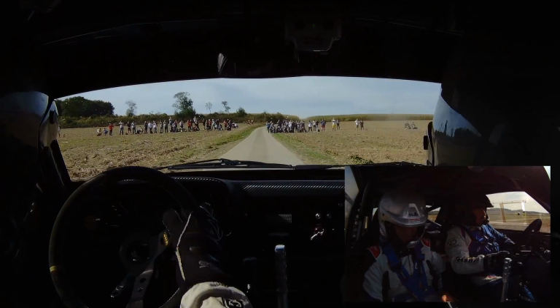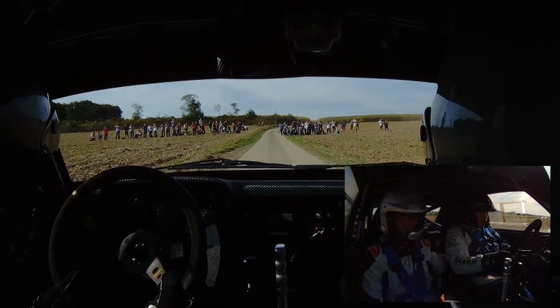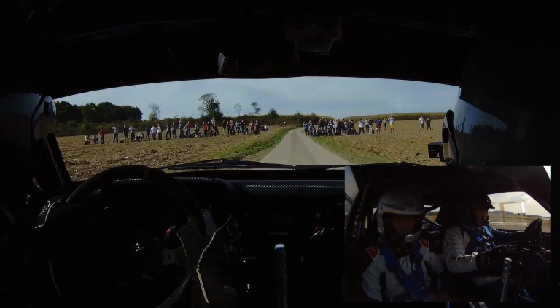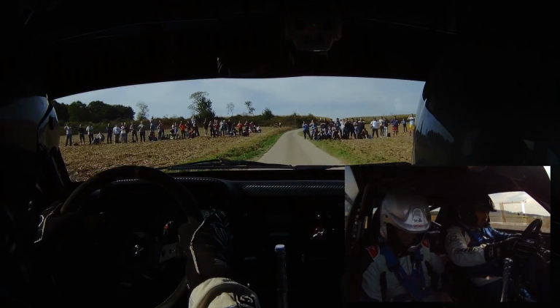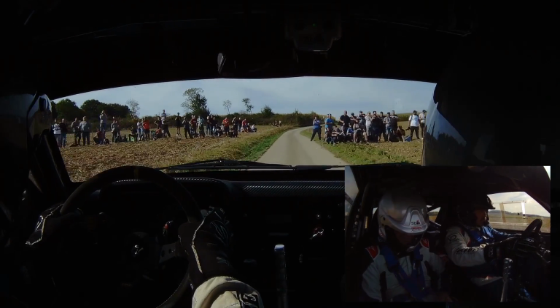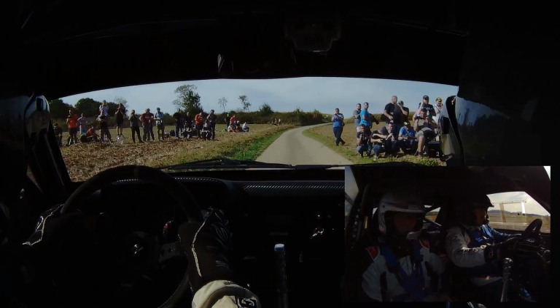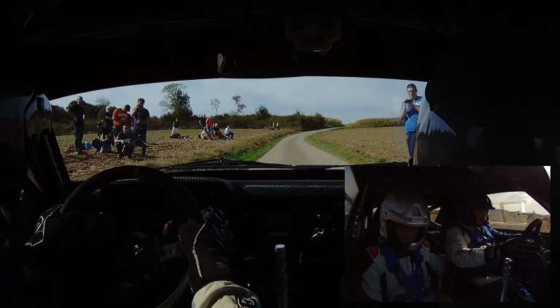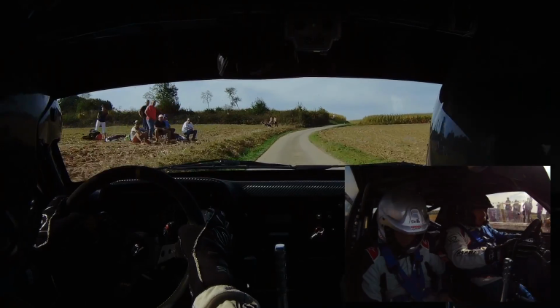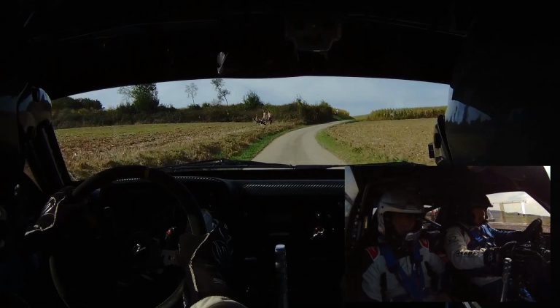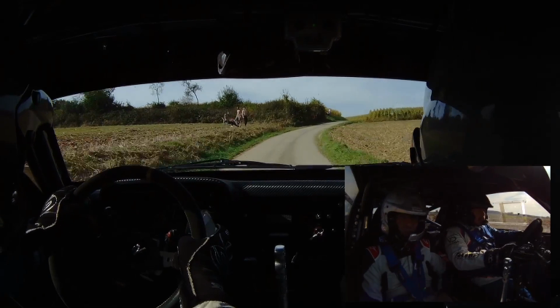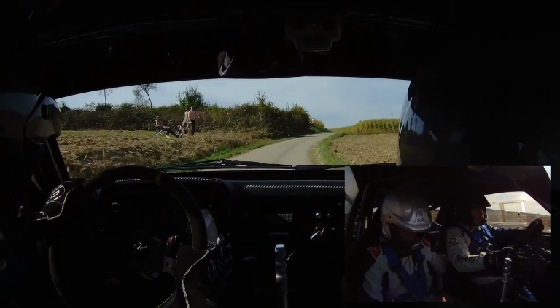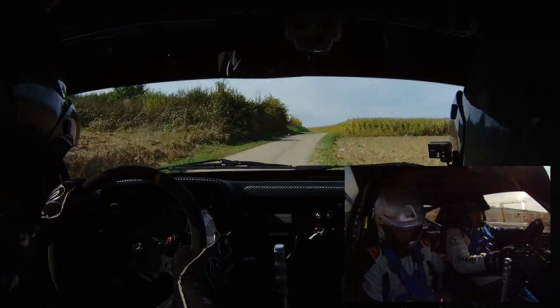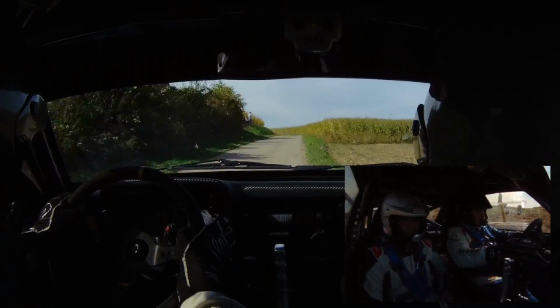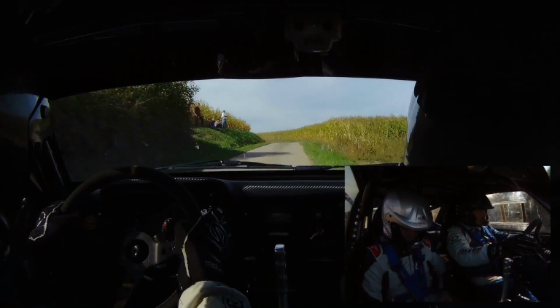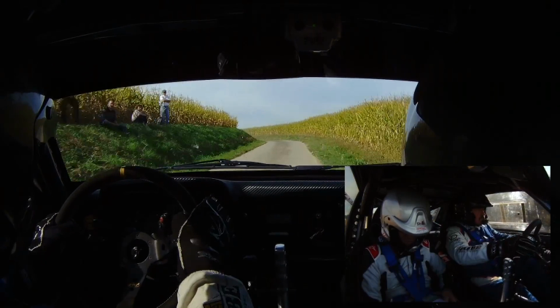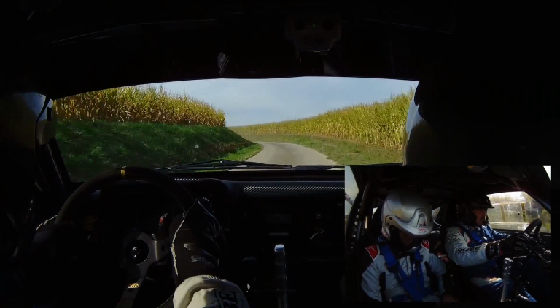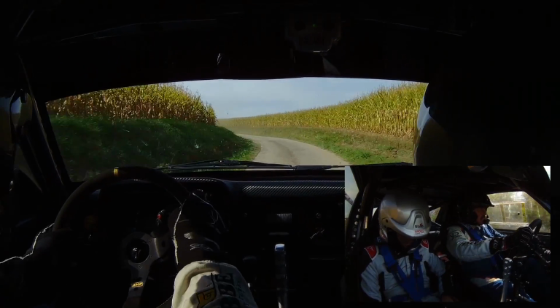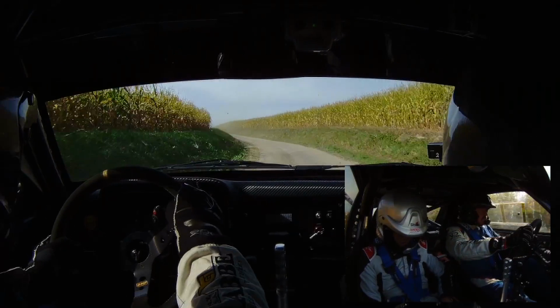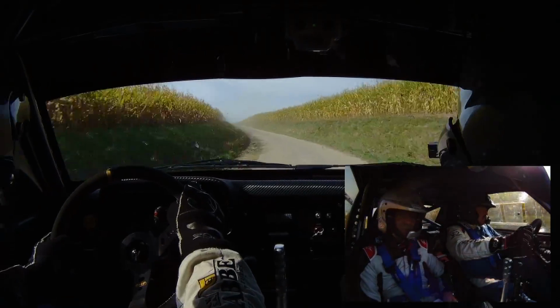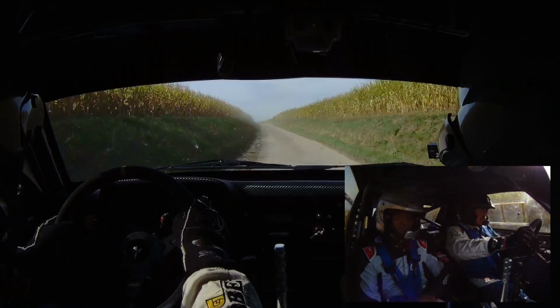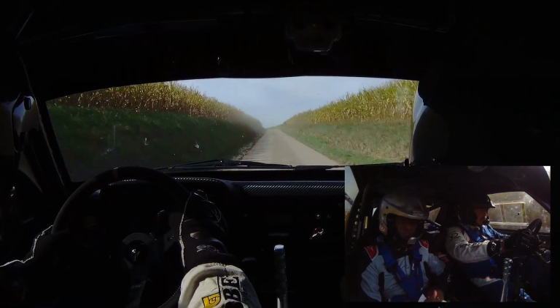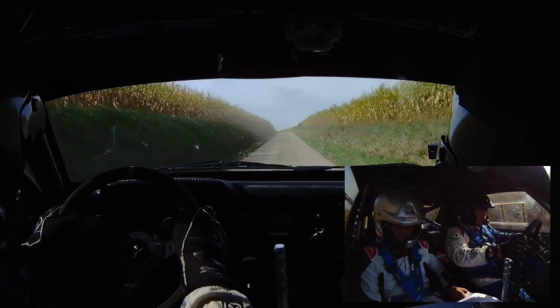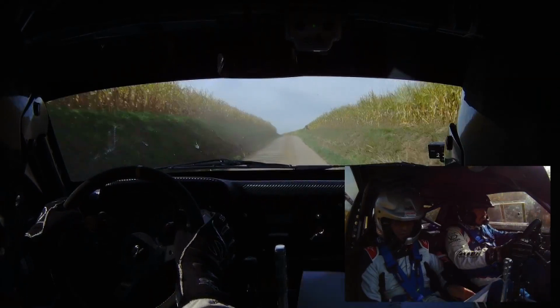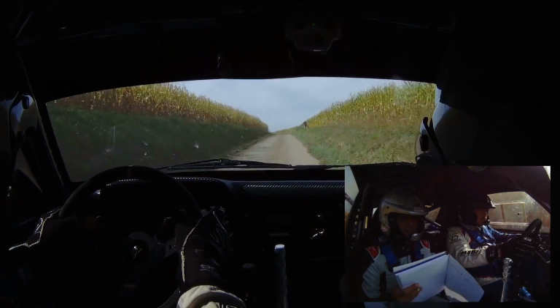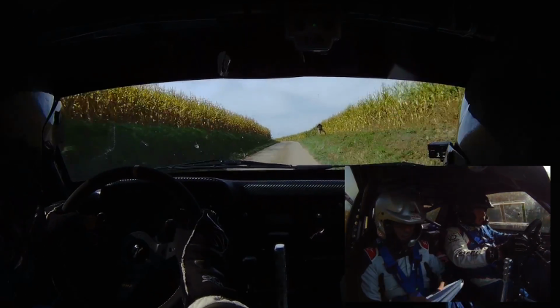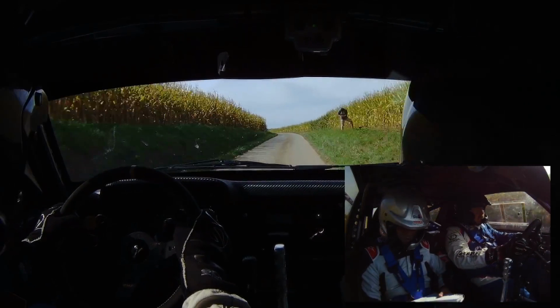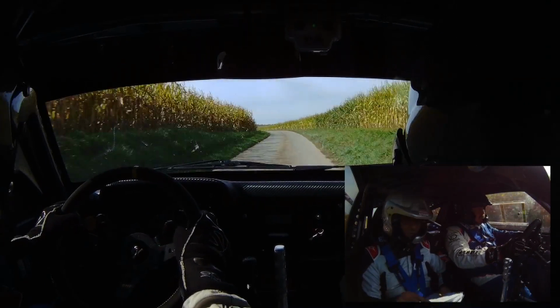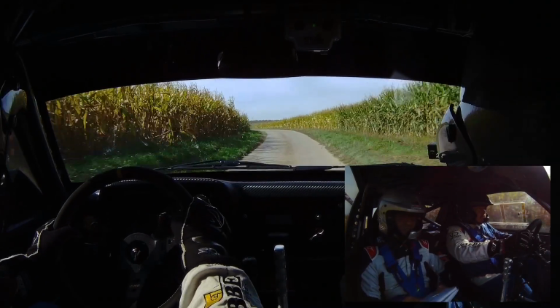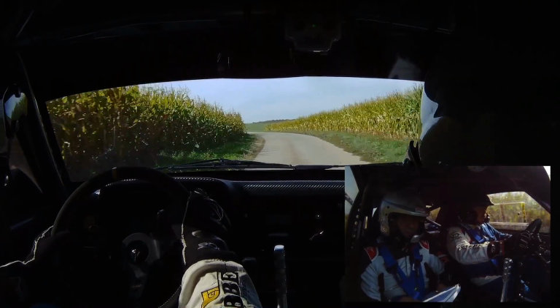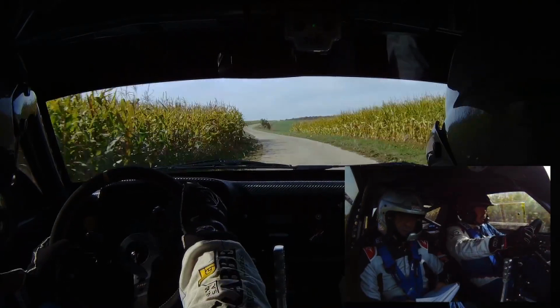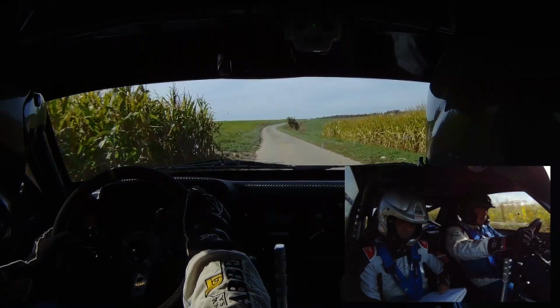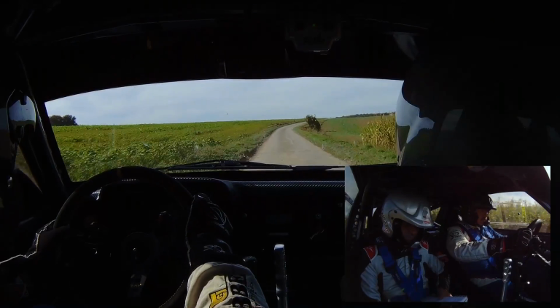Donc, frein pour quitter droite 32 ! Quitter droite 32 ! Quitter droite 32 ! Voilà ! 50 mètres, droite 15, sommet OK ! Droite 15, sommet OK ! Droite 15, sommet OK ! Pour gauche 15, 8 ! Gauche 15, 8 ! 100 mètres ! Gauche 16, petit bref ! Gauche 16, petit bref ! 50 mètres, droite 16, 8 !